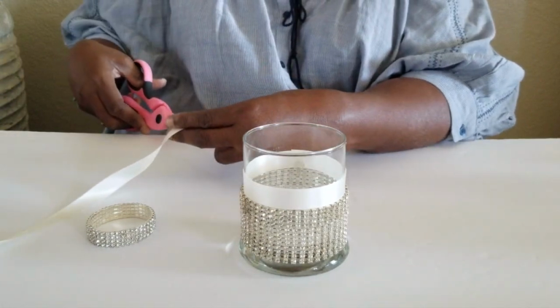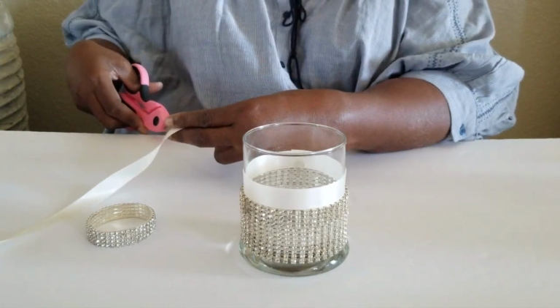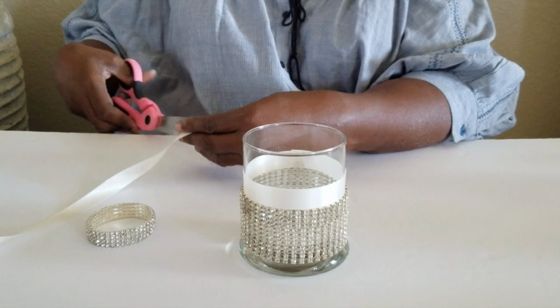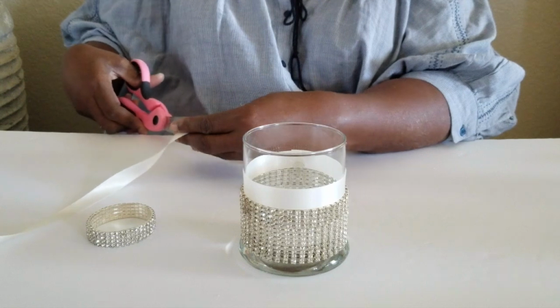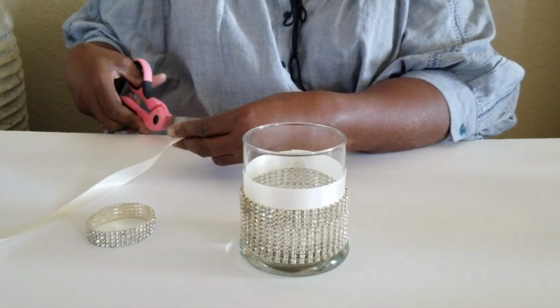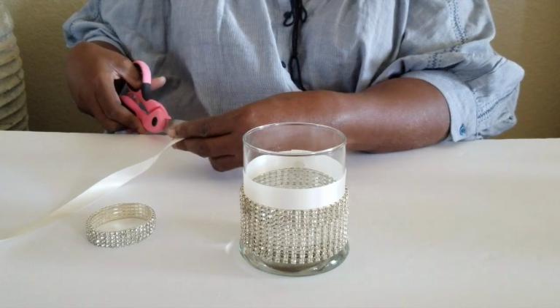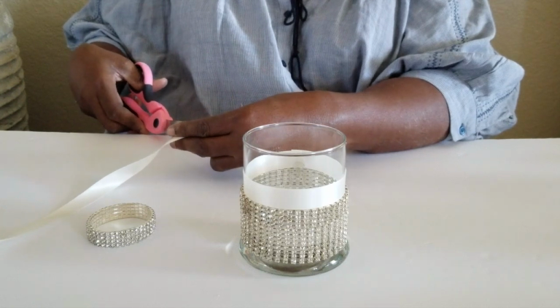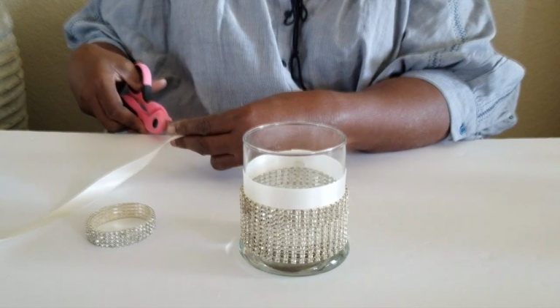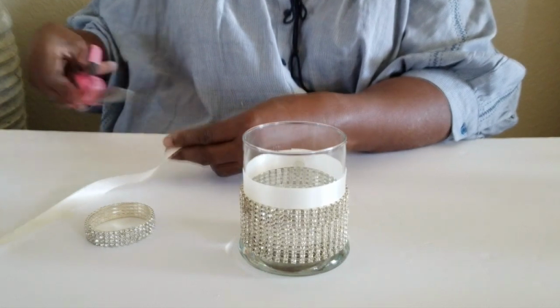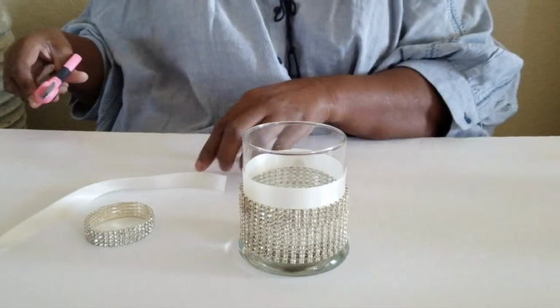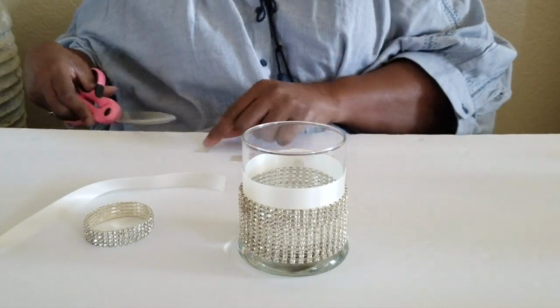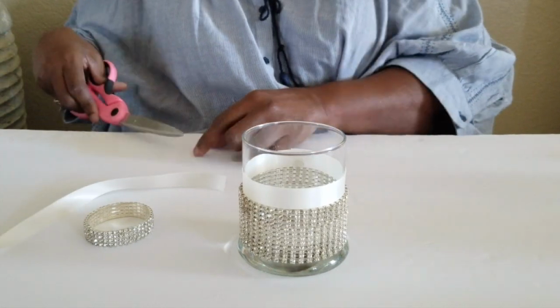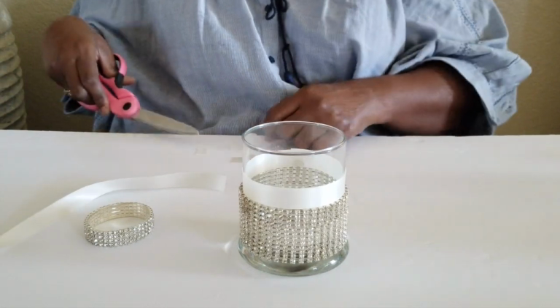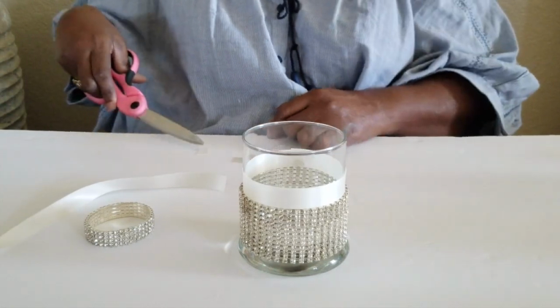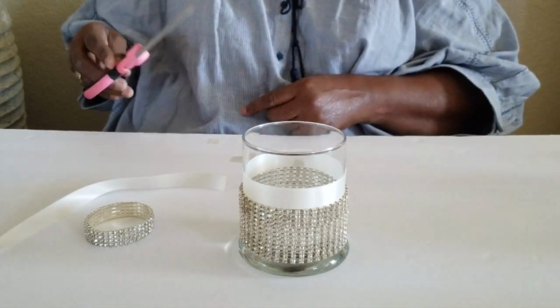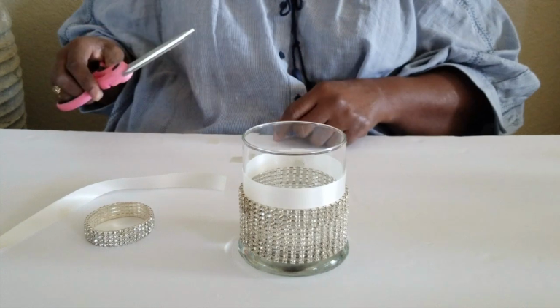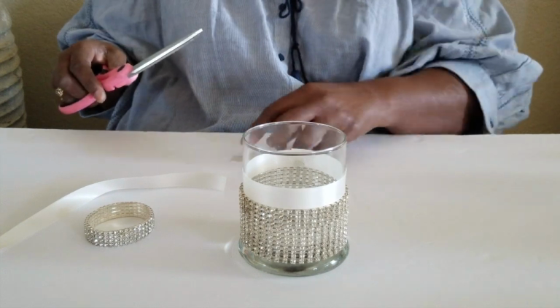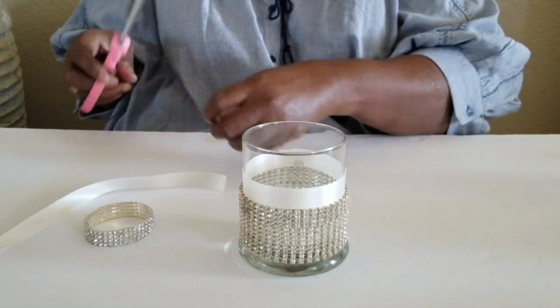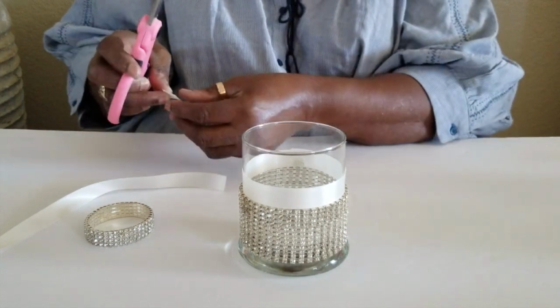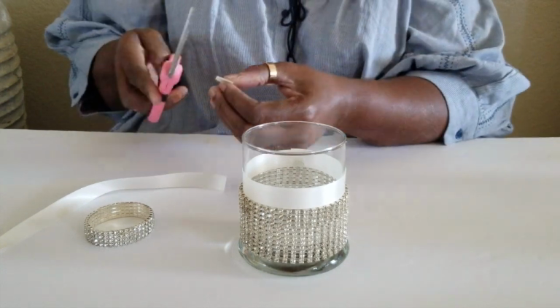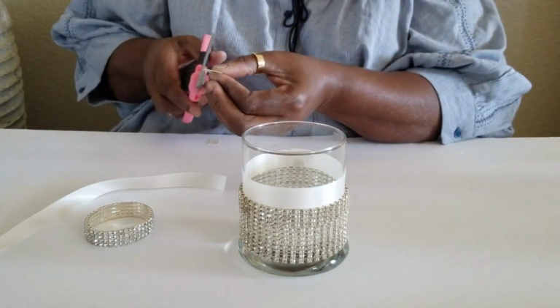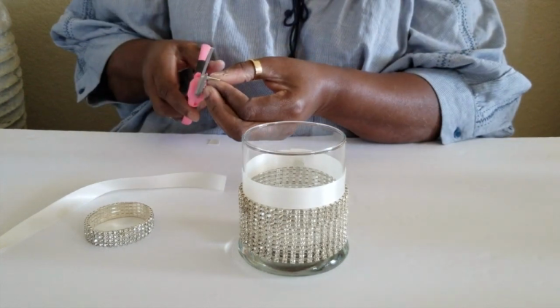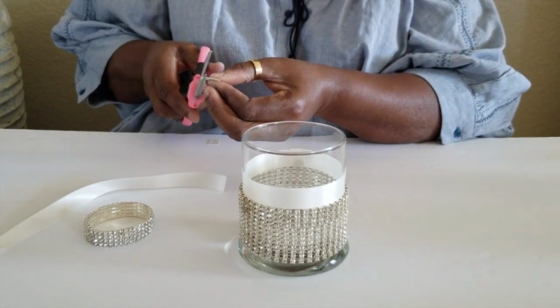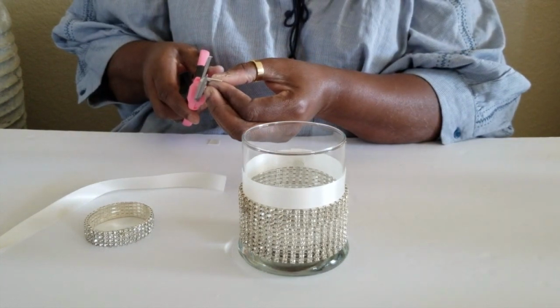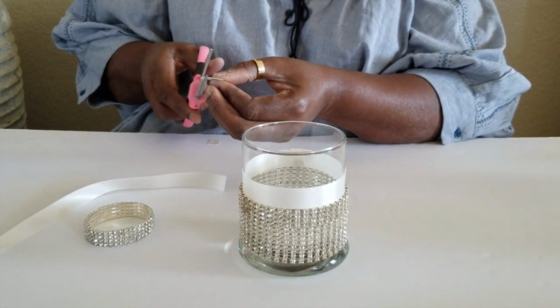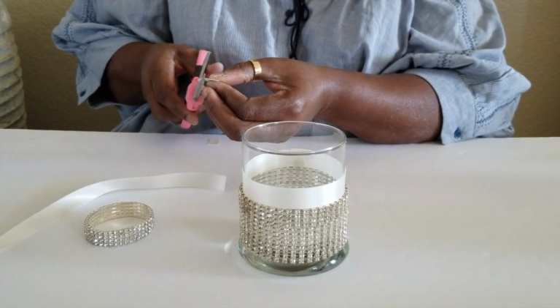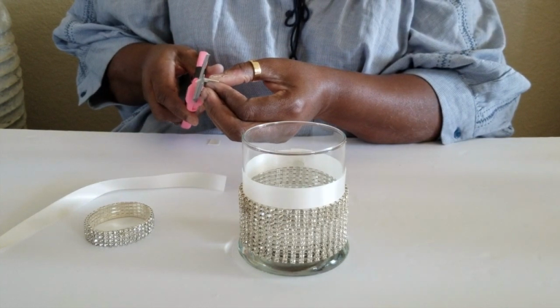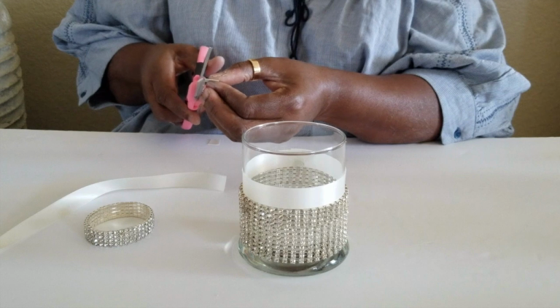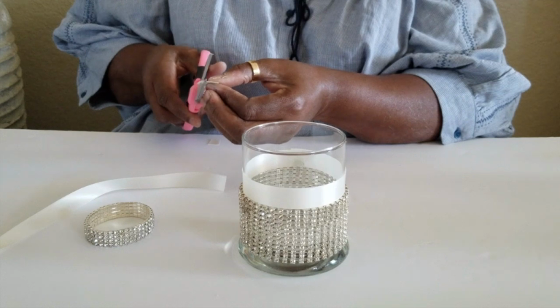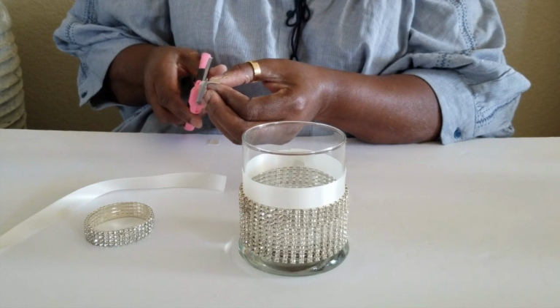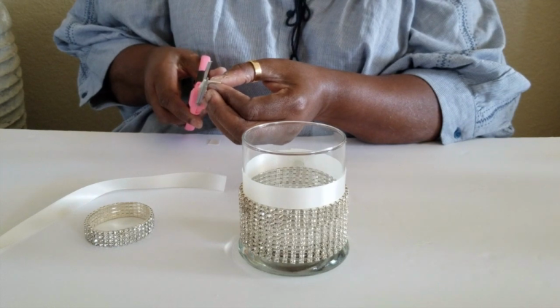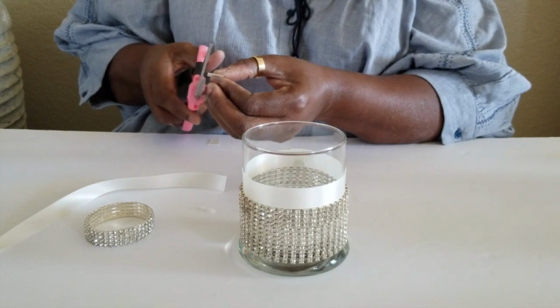Now, this part is optional. We are cutting a square so that we can apply it over the line in the ribbon before we apply the bow and attach the brooch. If you choose not to use ribbon, you can skip this part.